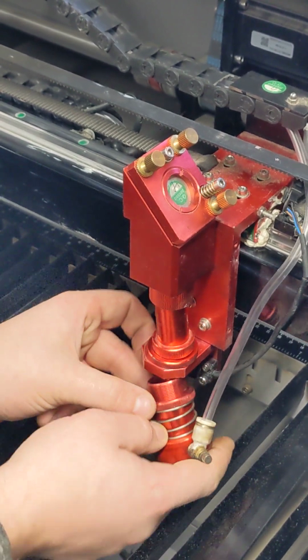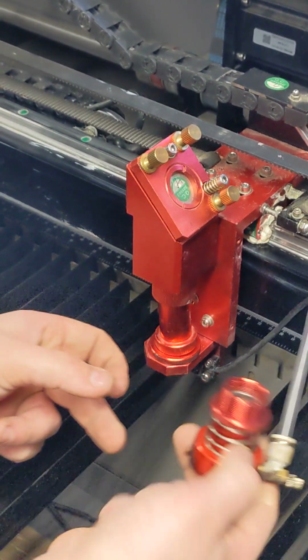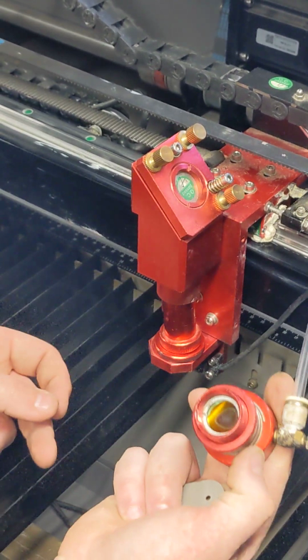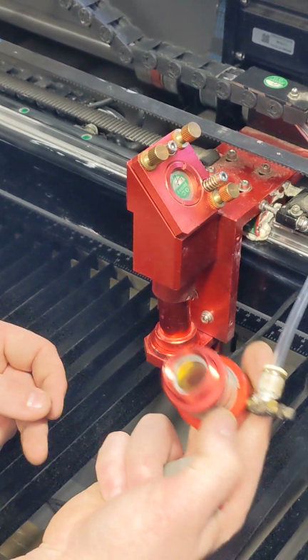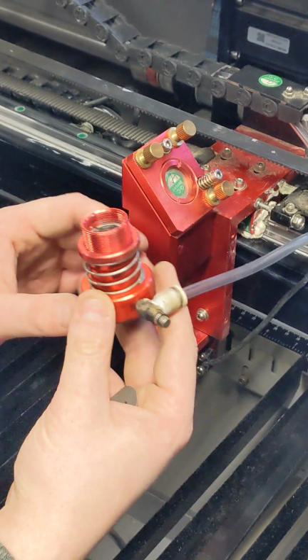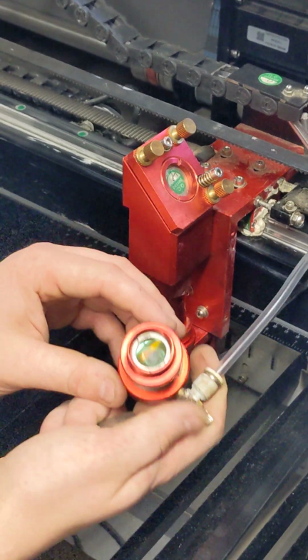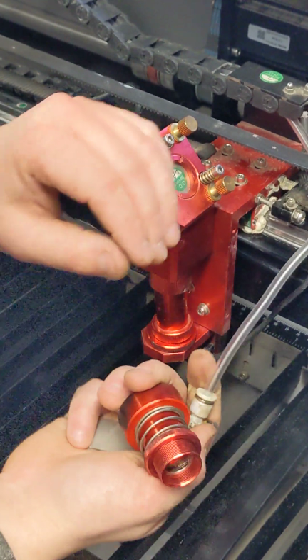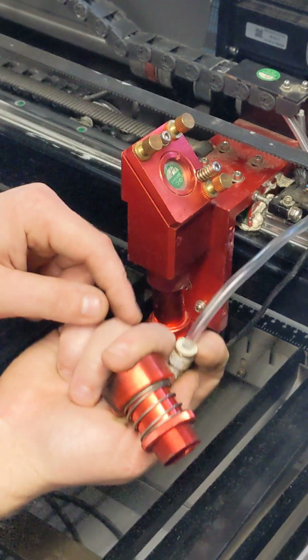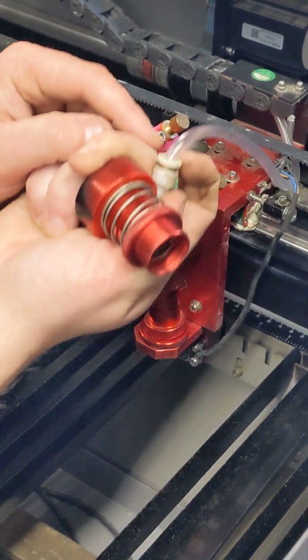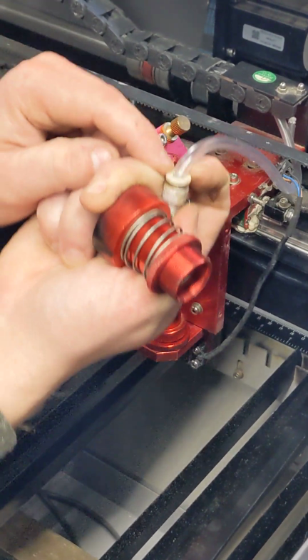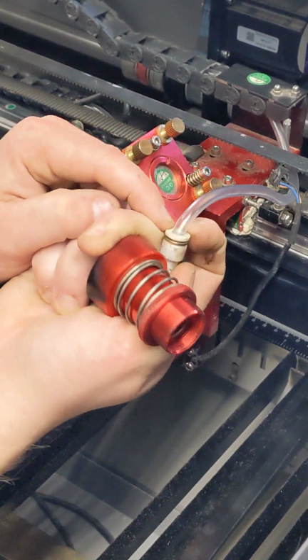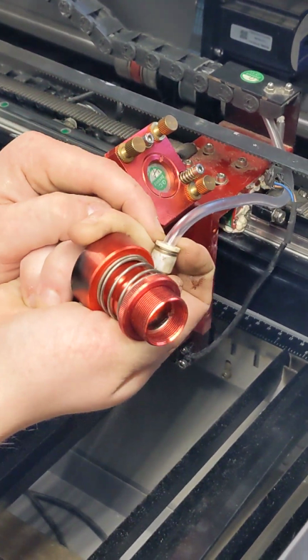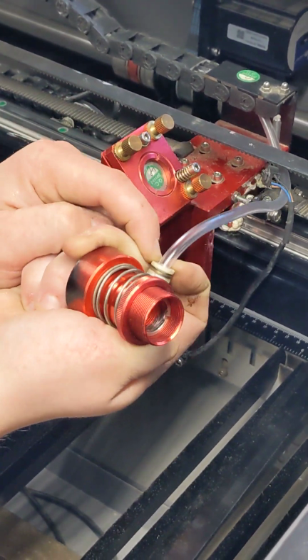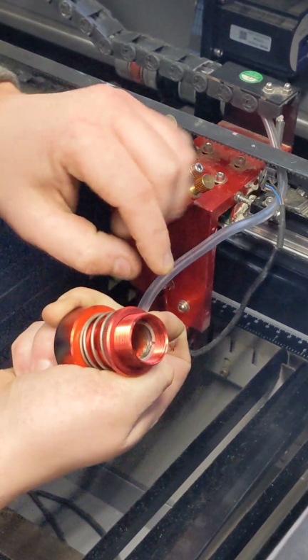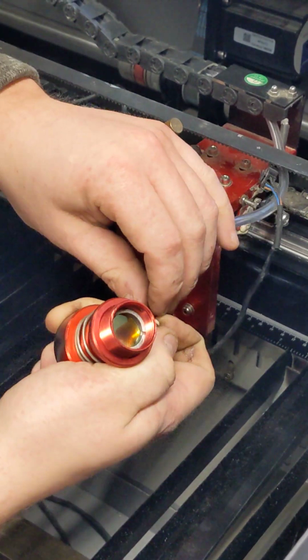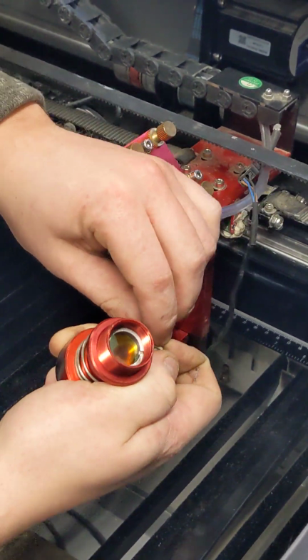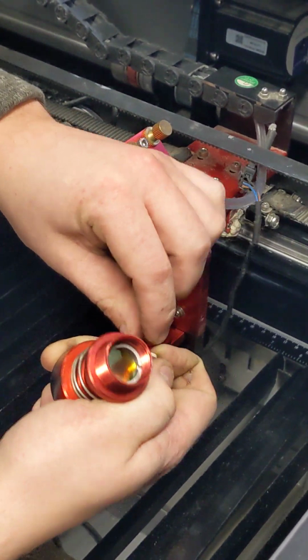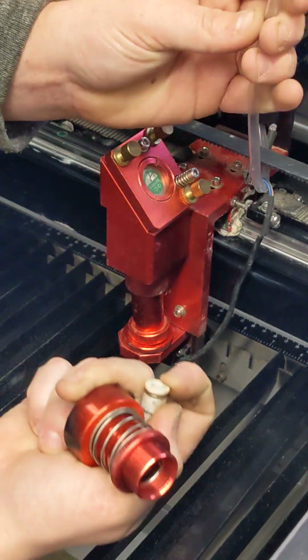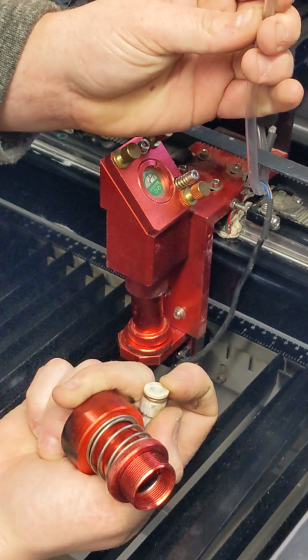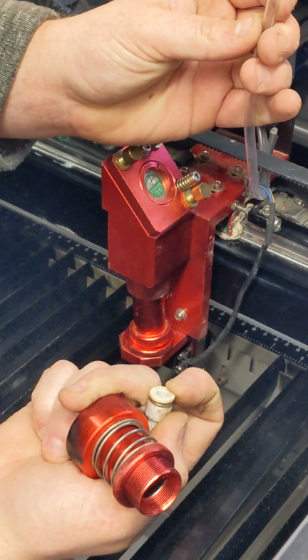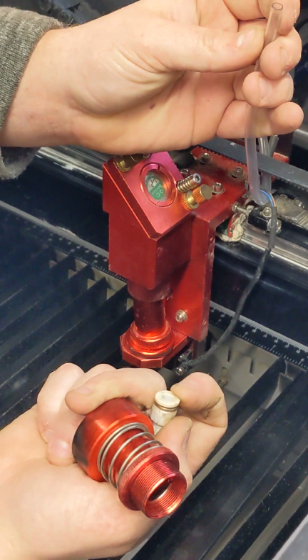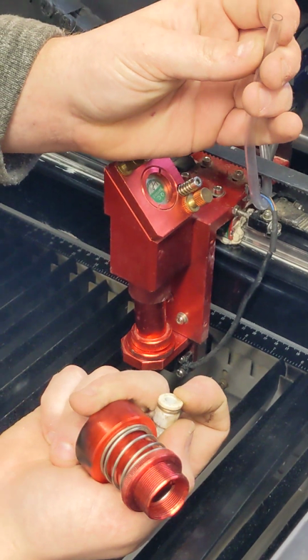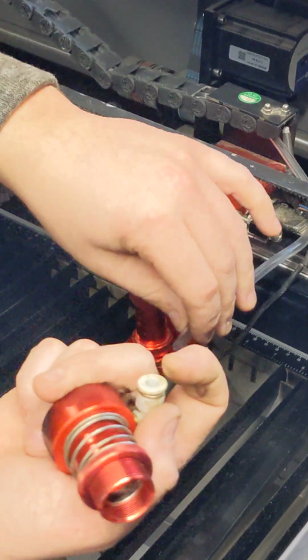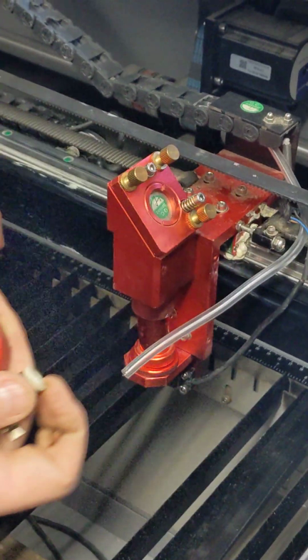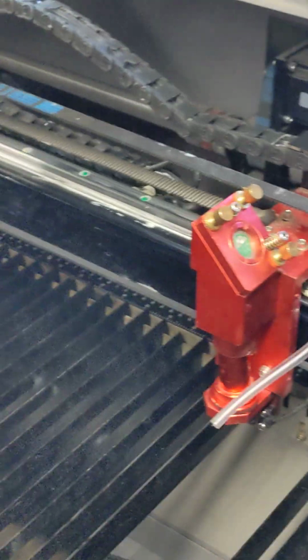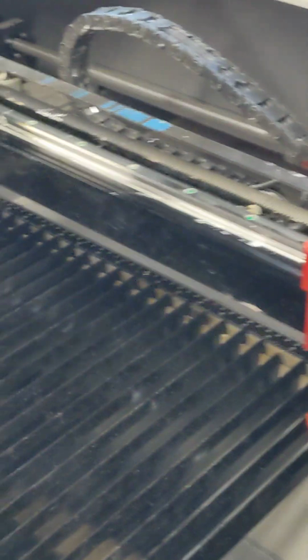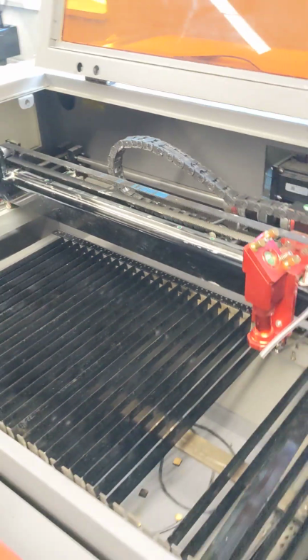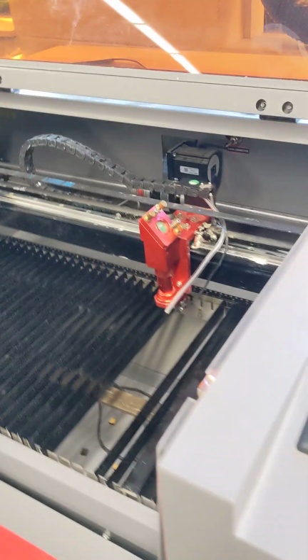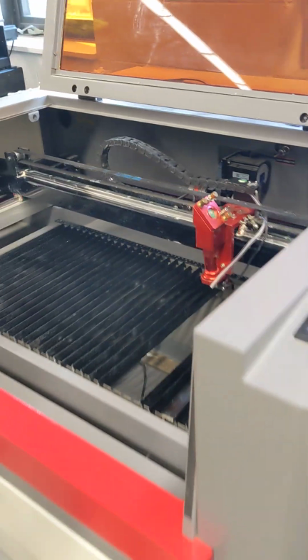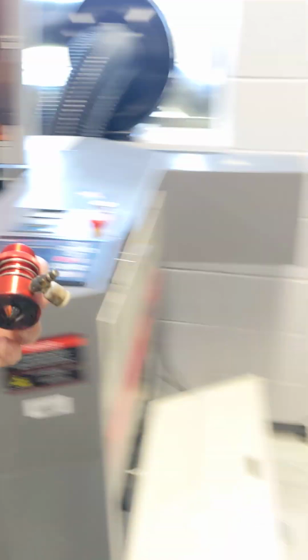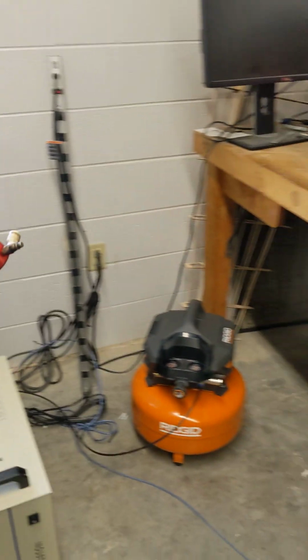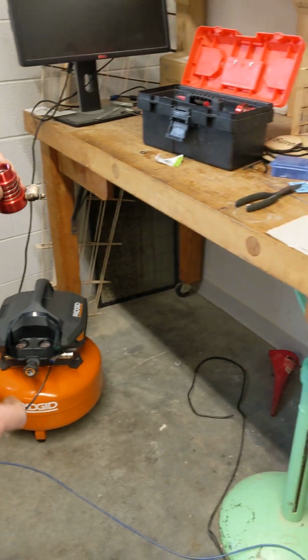It's going to pop out of the assembly, and then if you push down on this quick-fit connector you can pop the air hose right off of it. Next we'll take it over to our workbench.